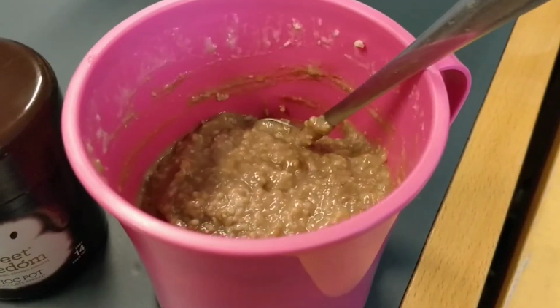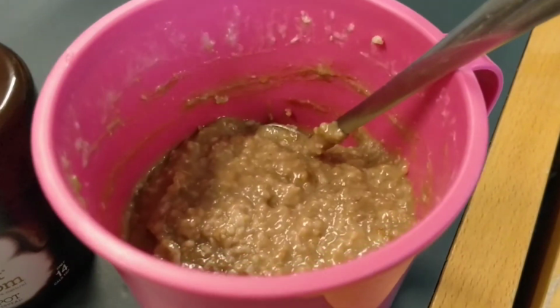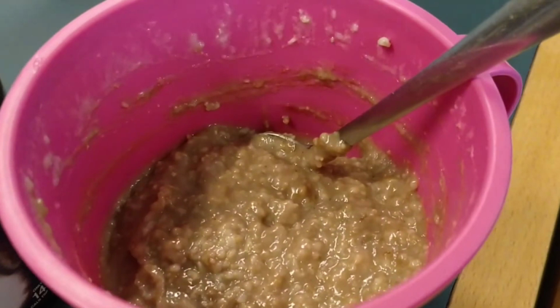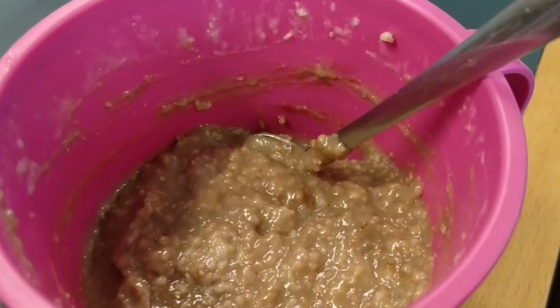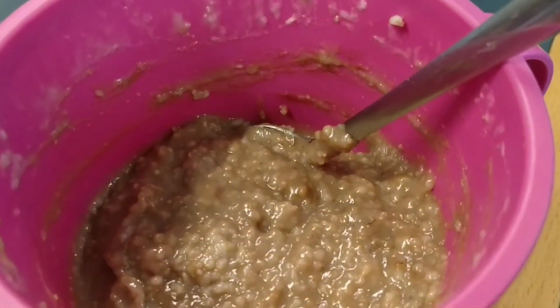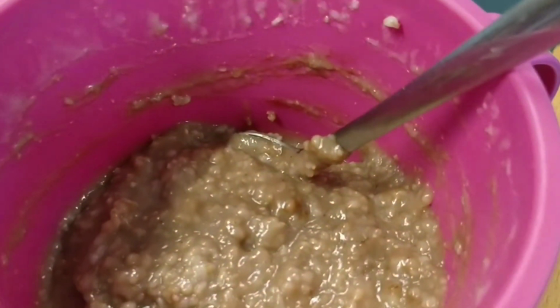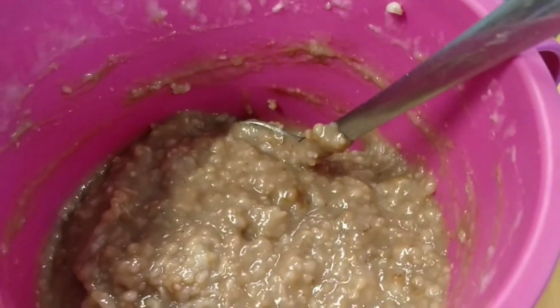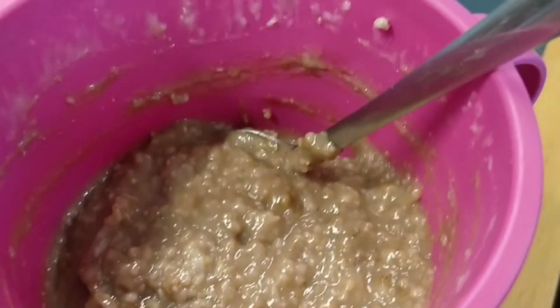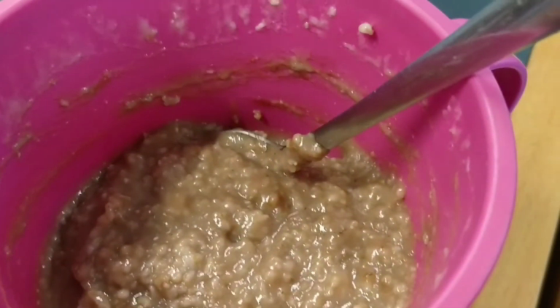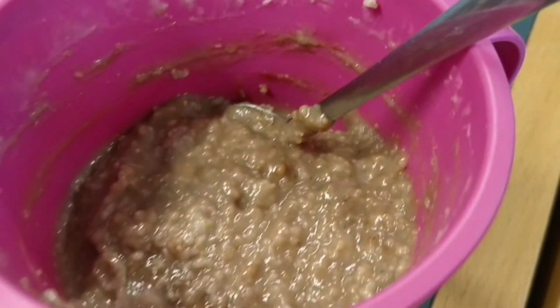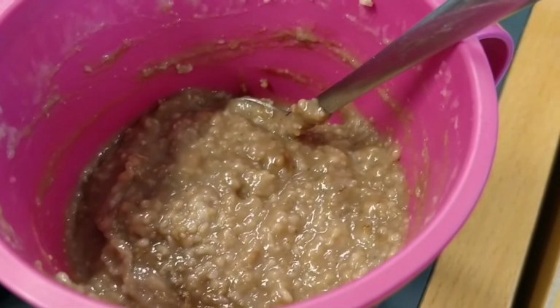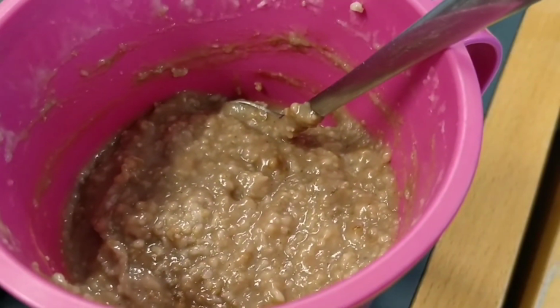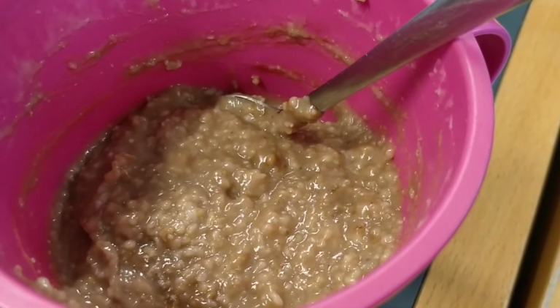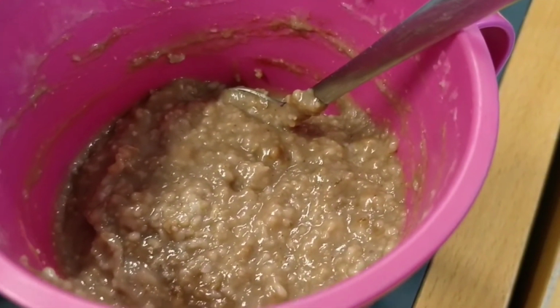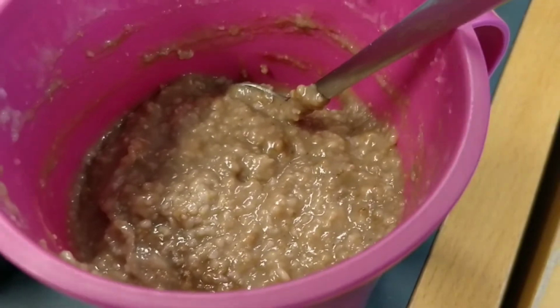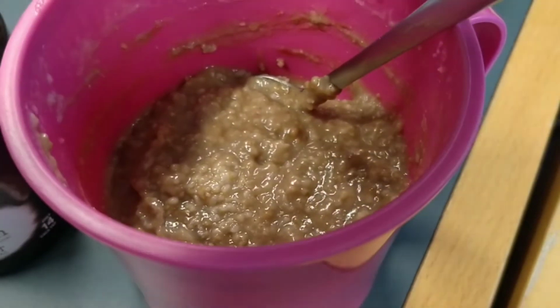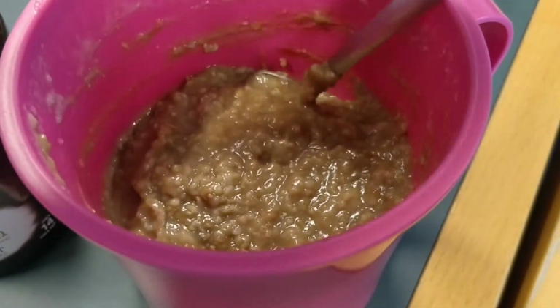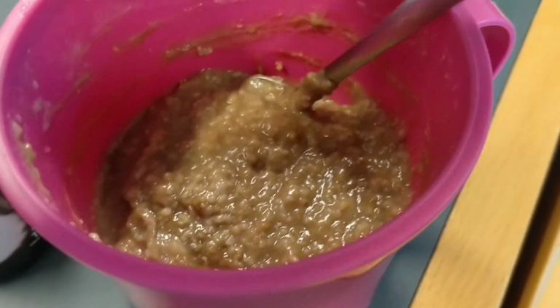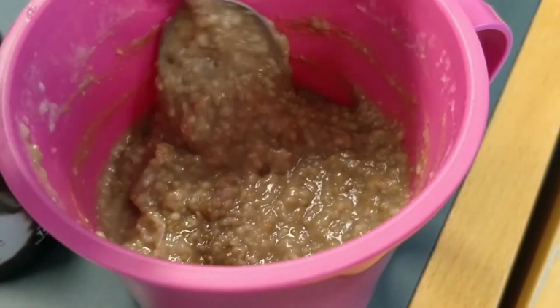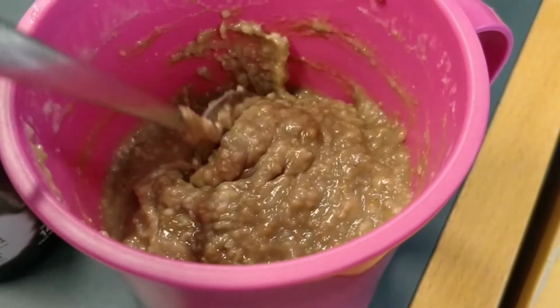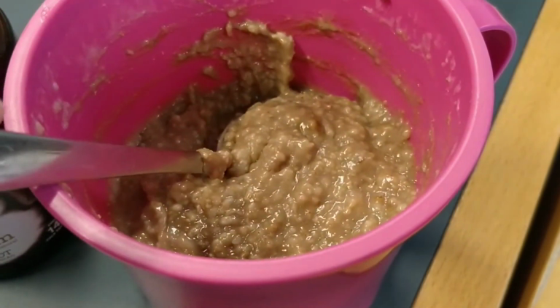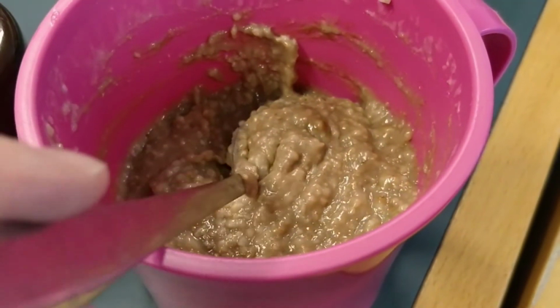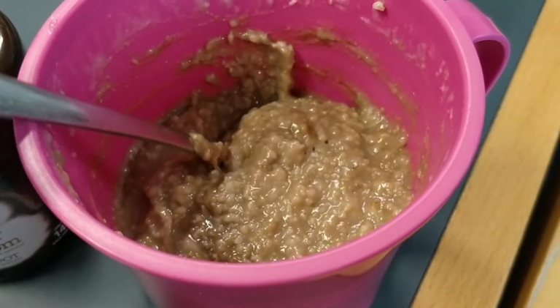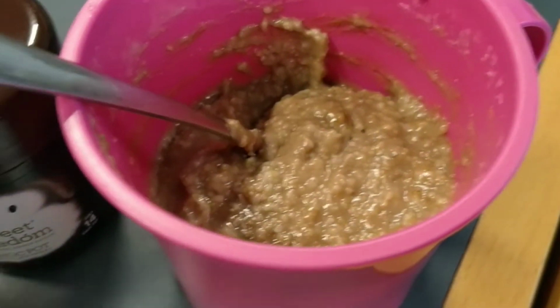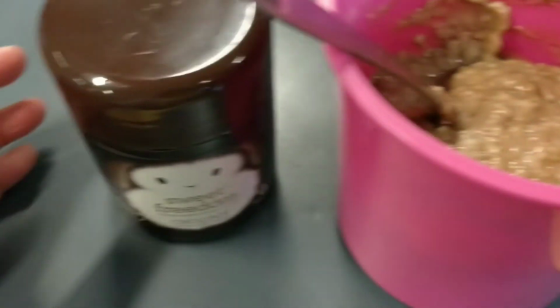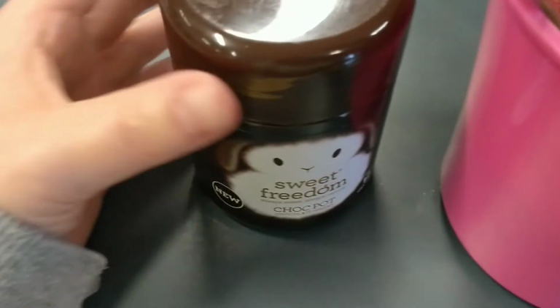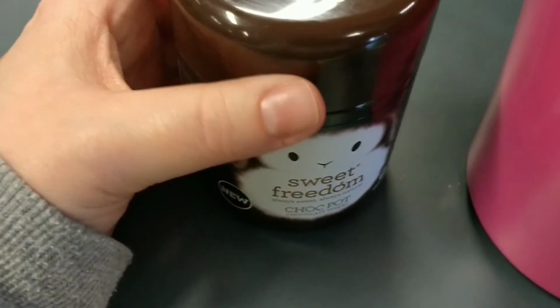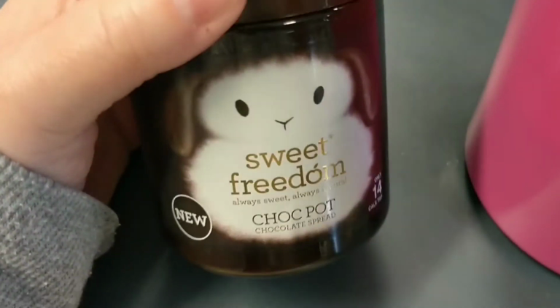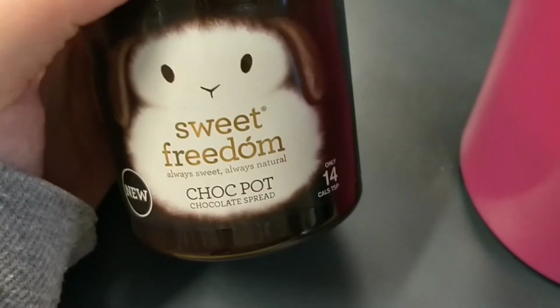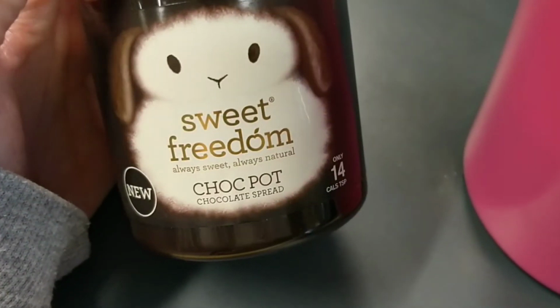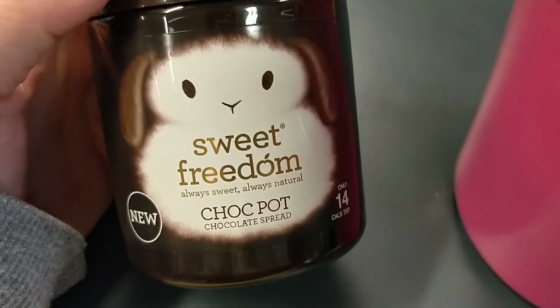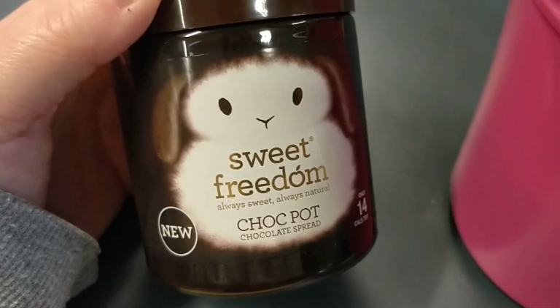For my breakfast I had some of the Quaker Oats So Simple Big Bowl Porridge, which I cooked with a little bit of milk and mainly water. I also had two teaspoons of the Sweet Freedom Choc Shot to make chocolate porridge.